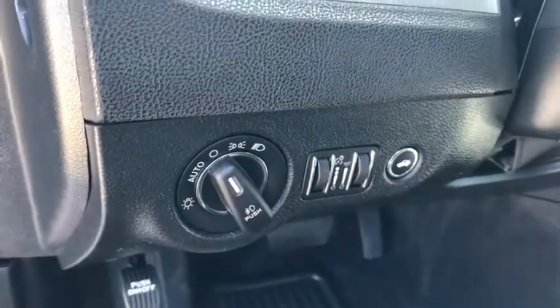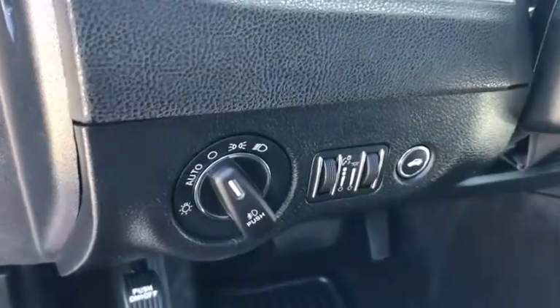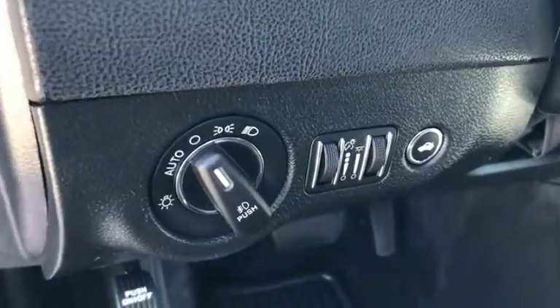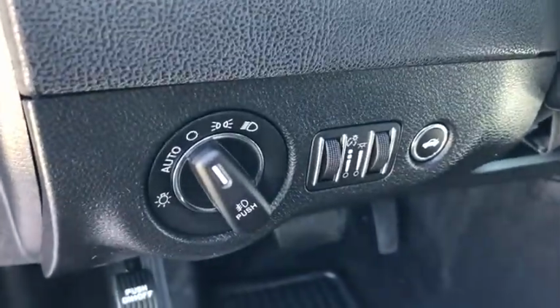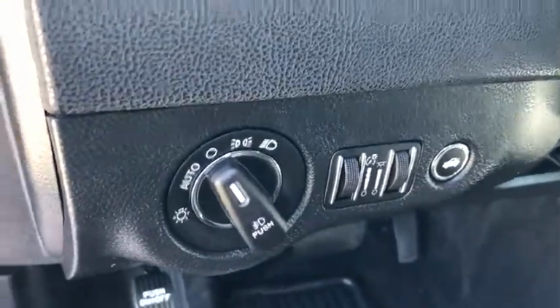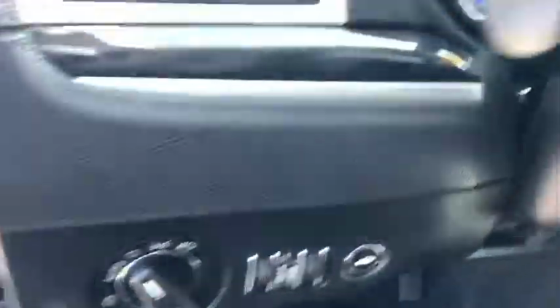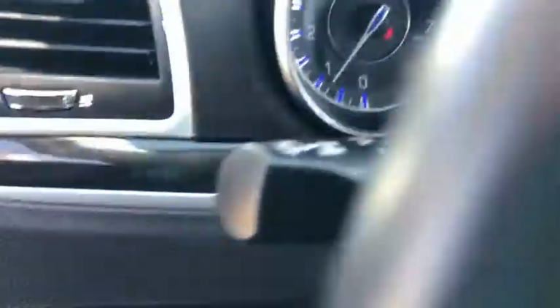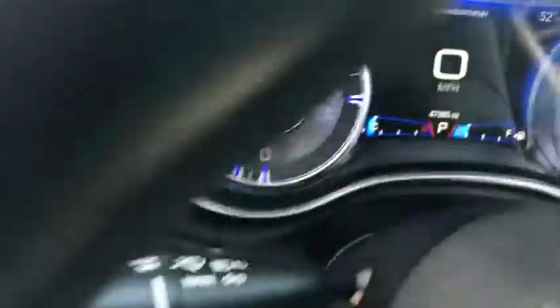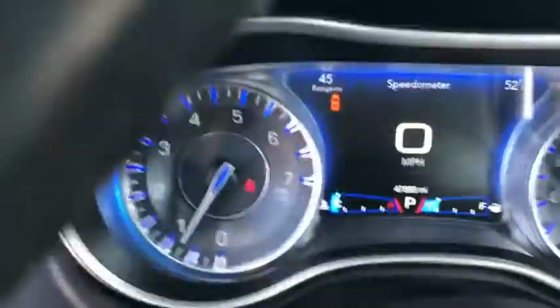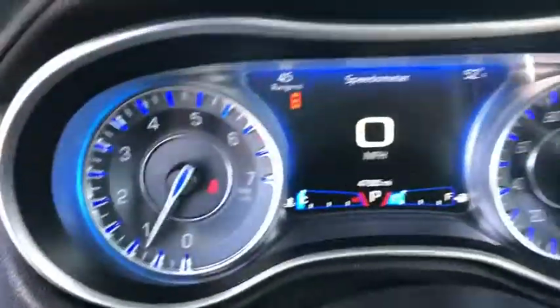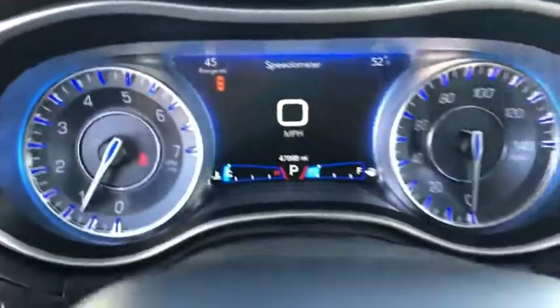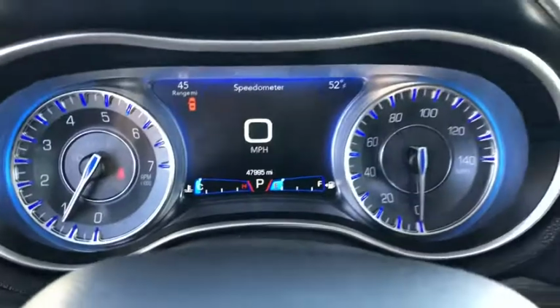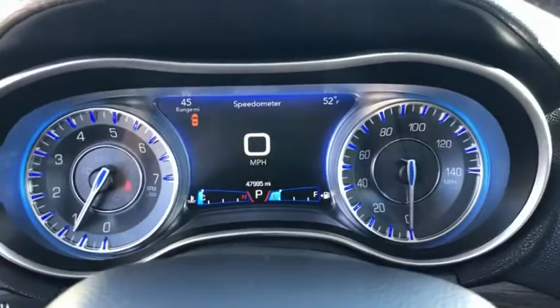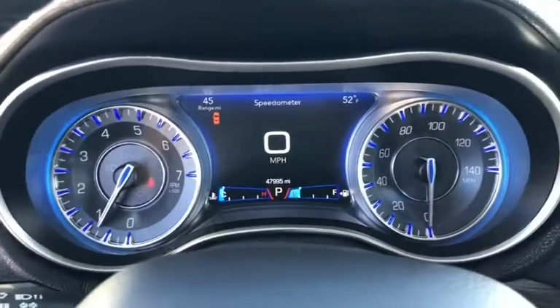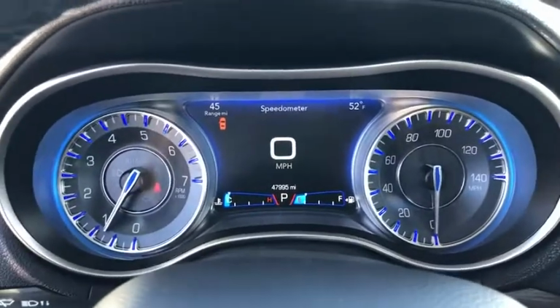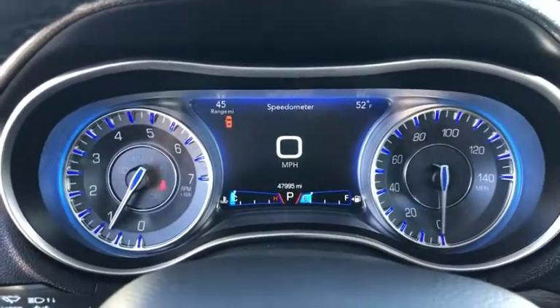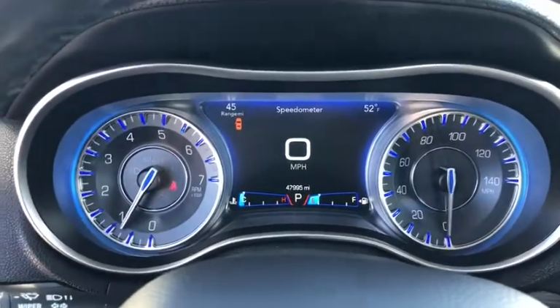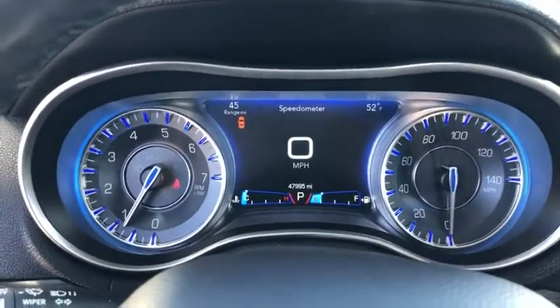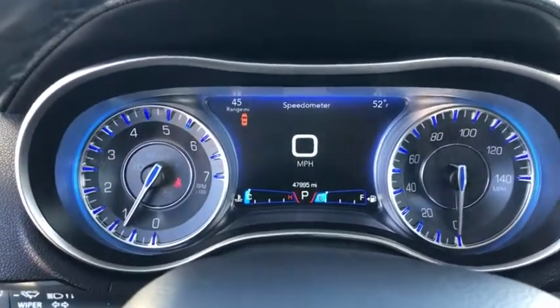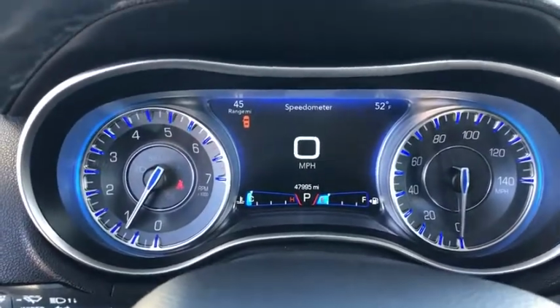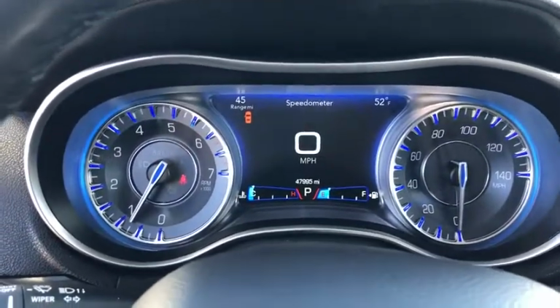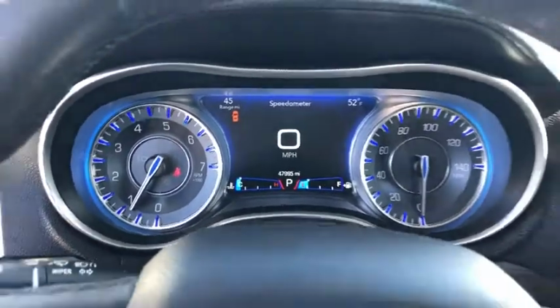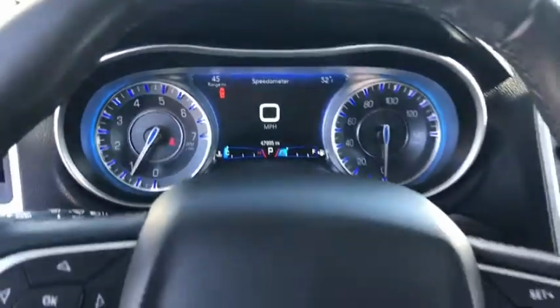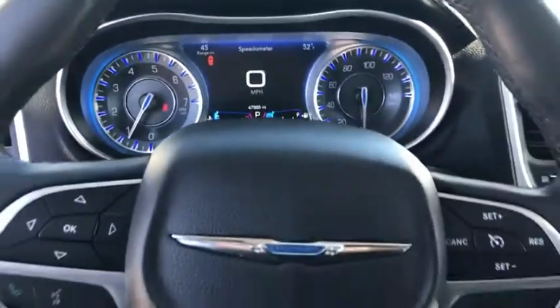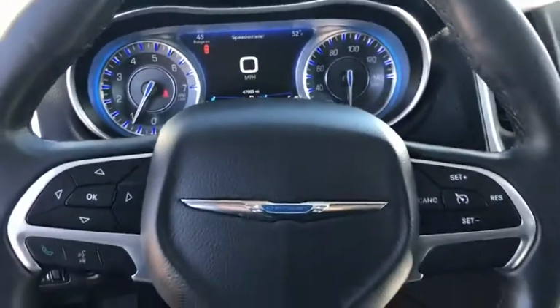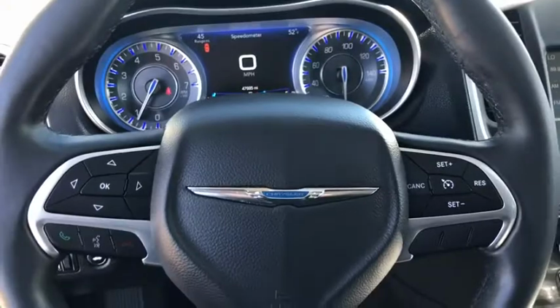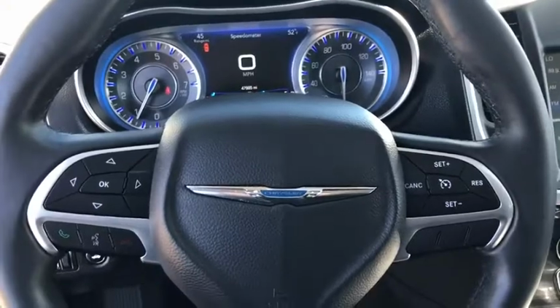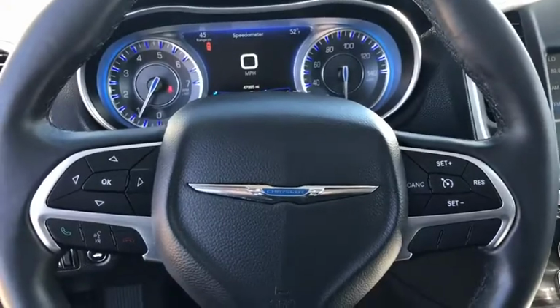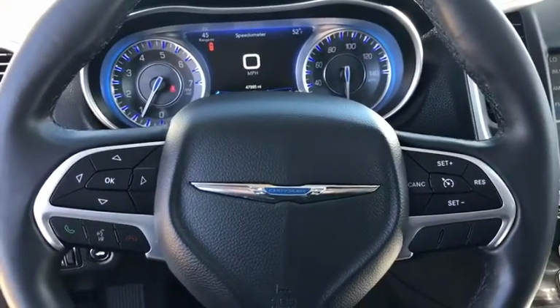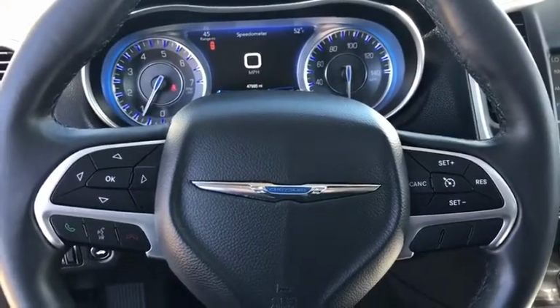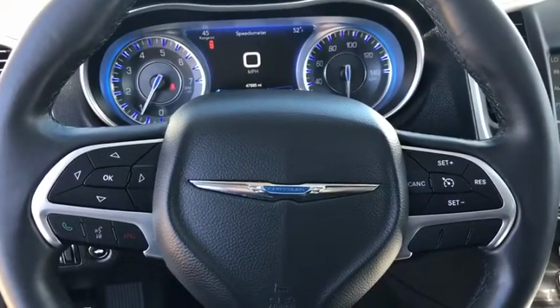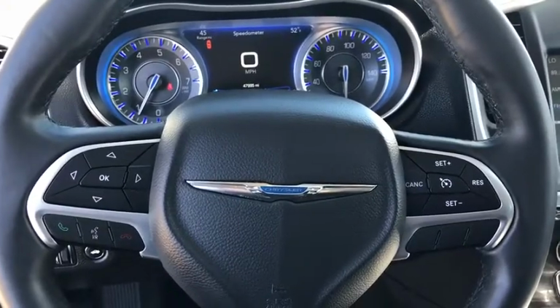Rear window defroster, electronic stability control, power windows, compass, security system, heated front seats, remote keyless entry, Sirius satellite radio, HD radio.